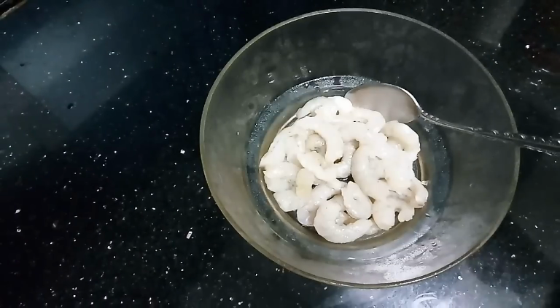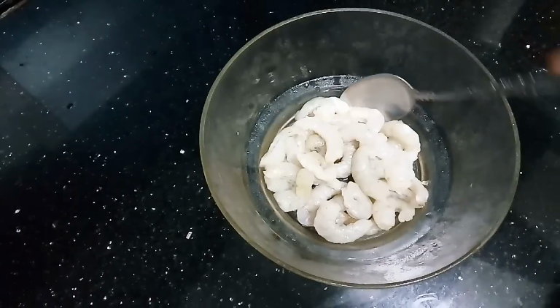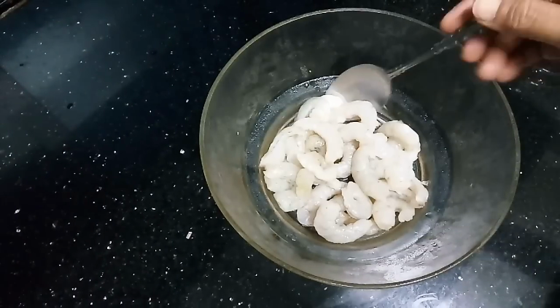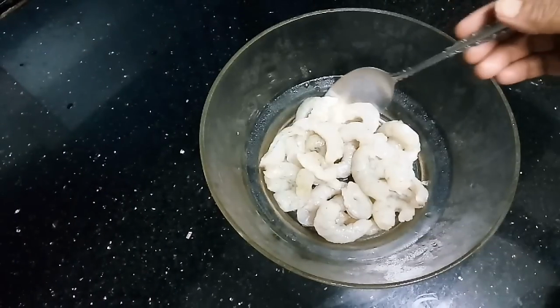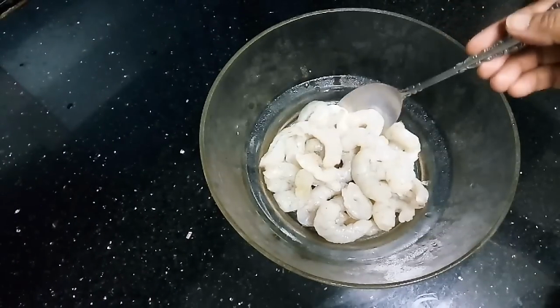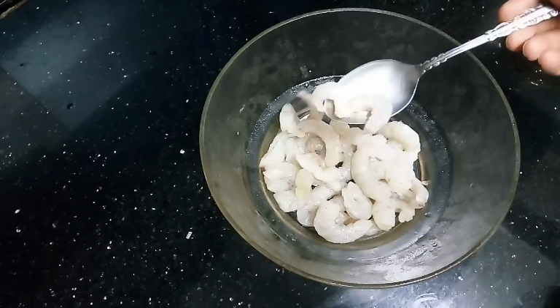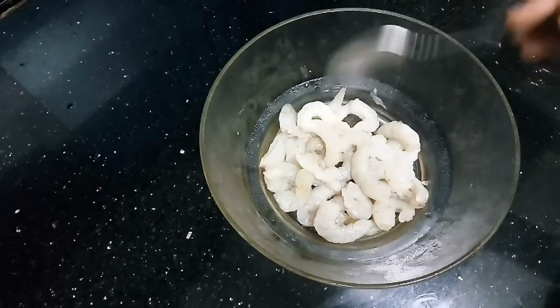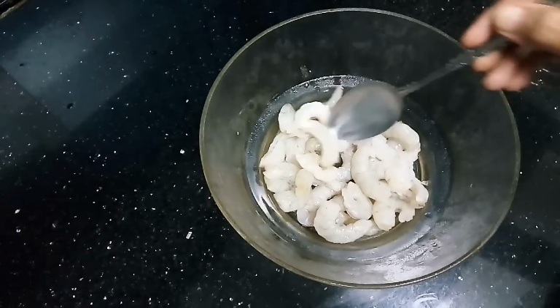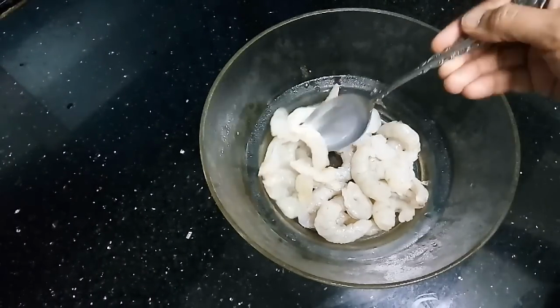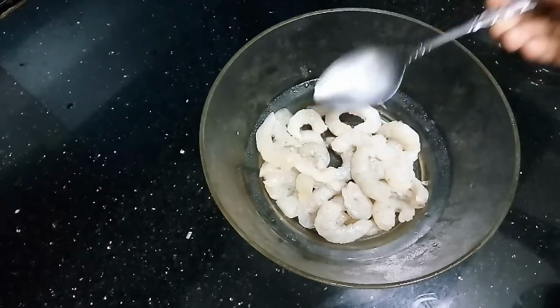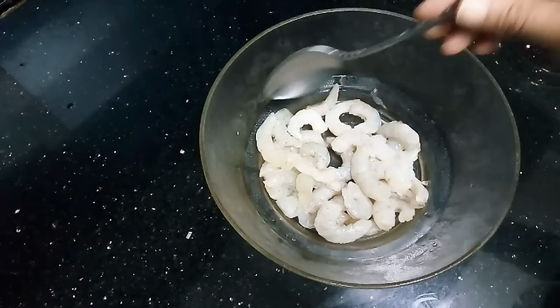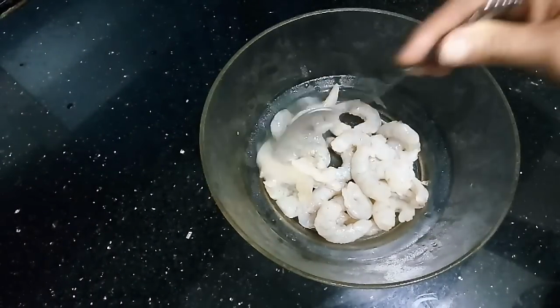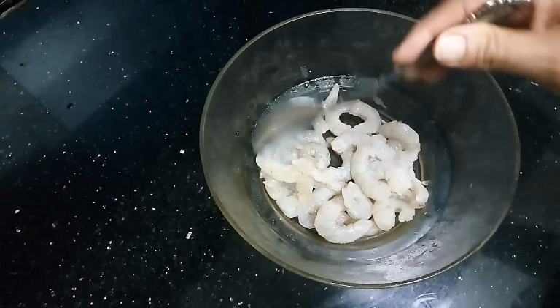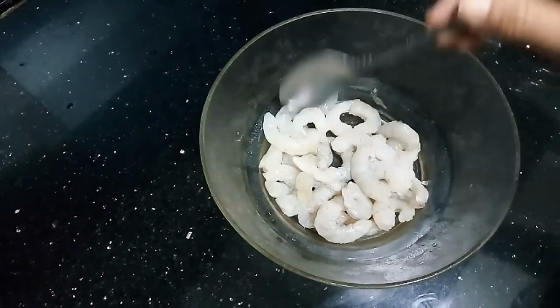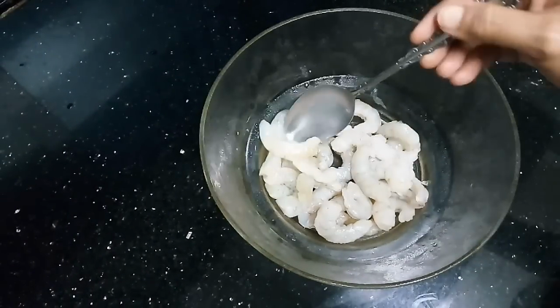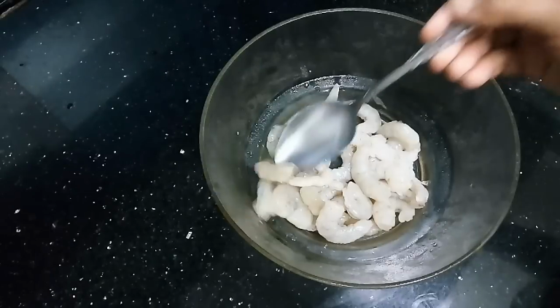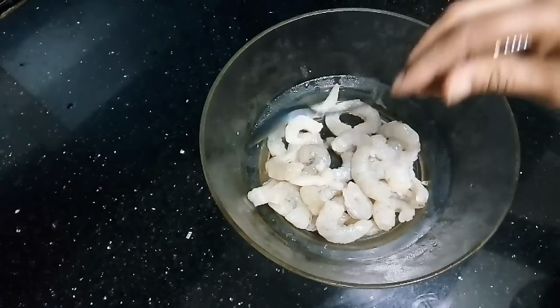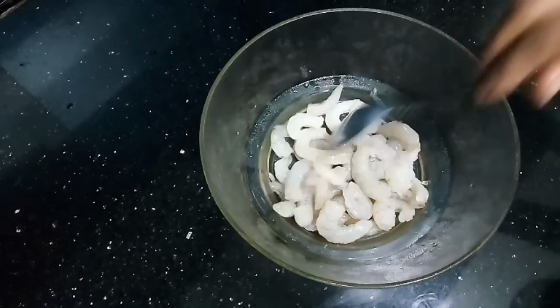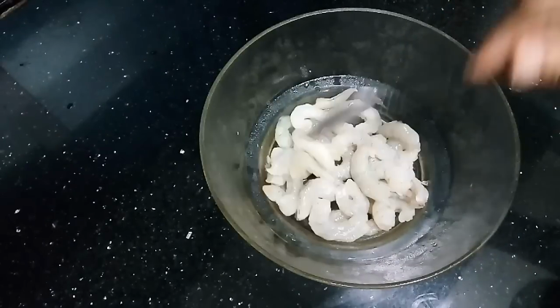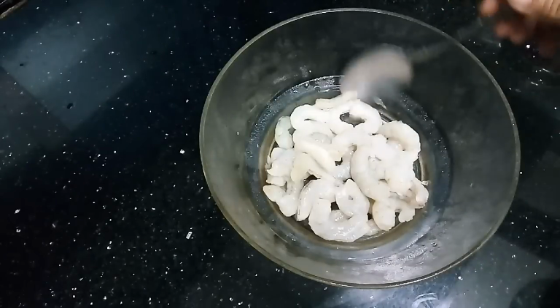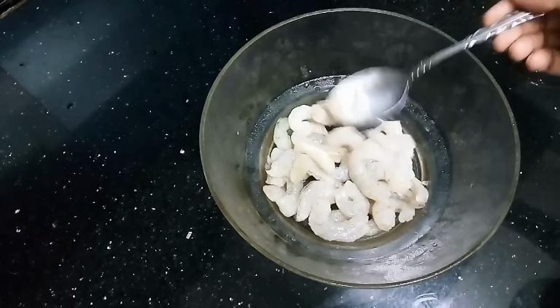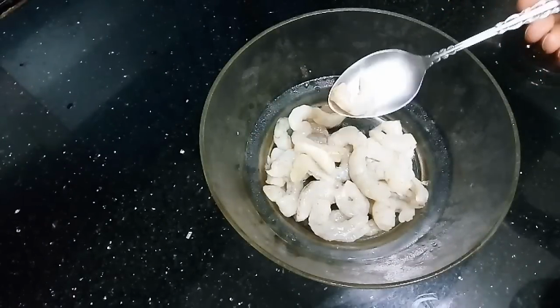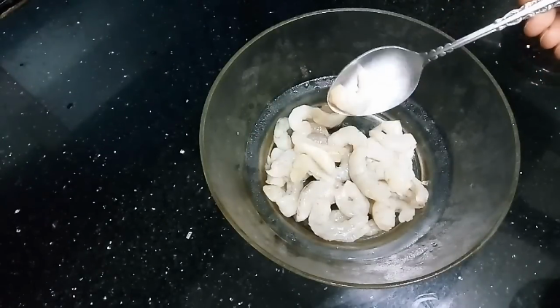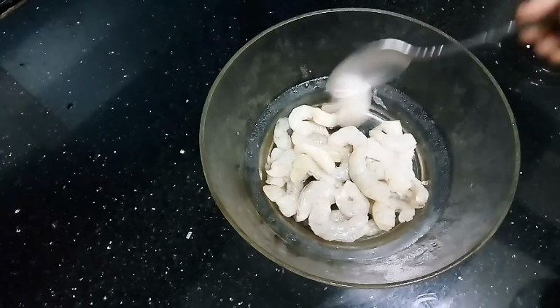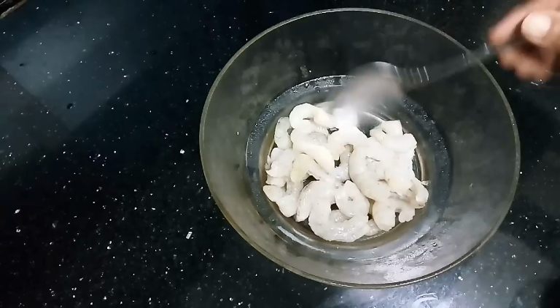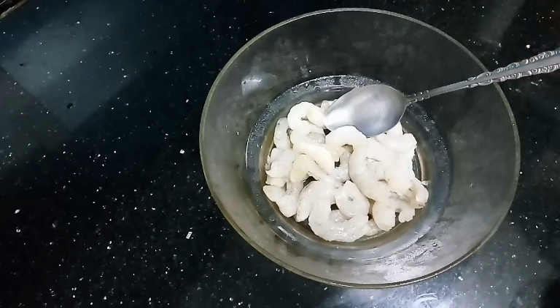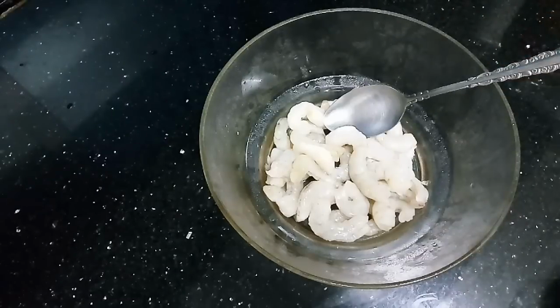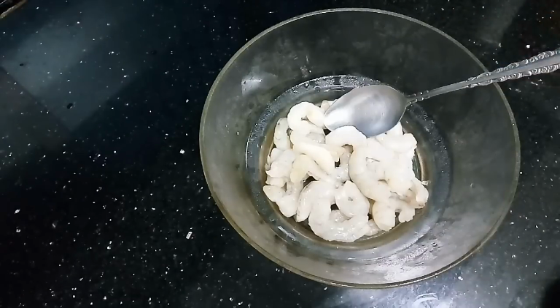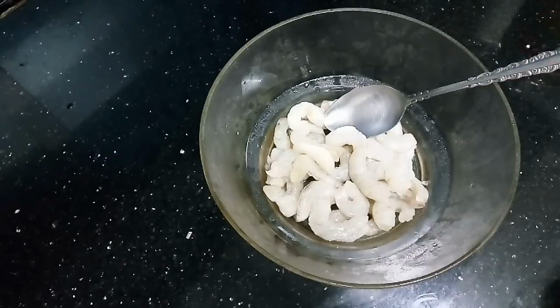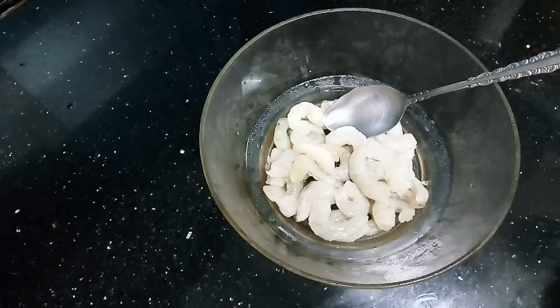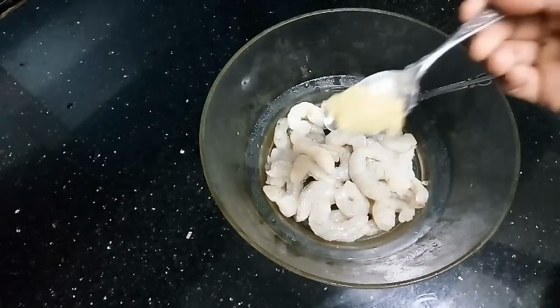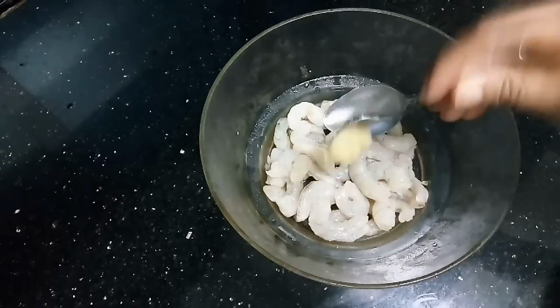To make the chili garlic prawns, I have medium-sized prawns, 250g weight. If we count 30-35g, this is medium-sized prawns. I will add half teaspoon ginger-garlic paste.